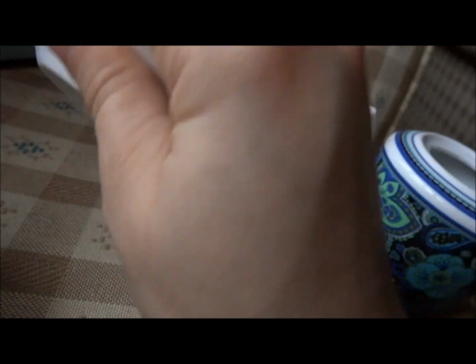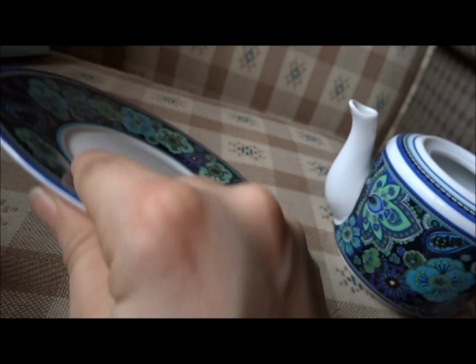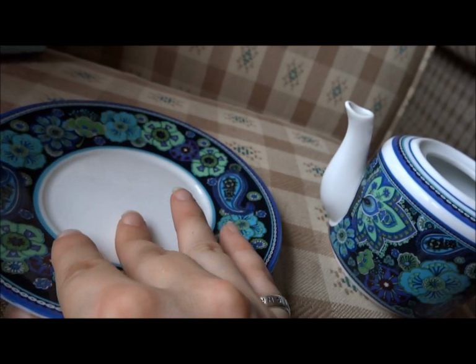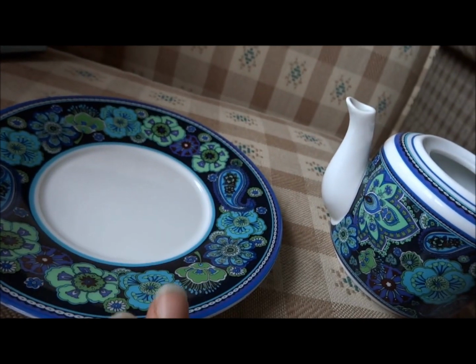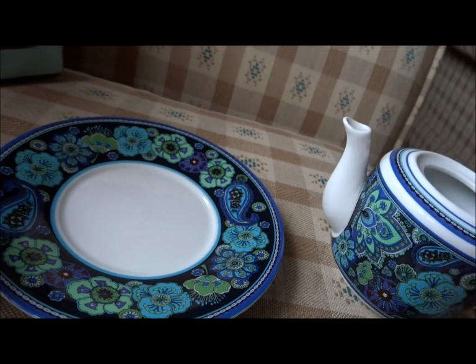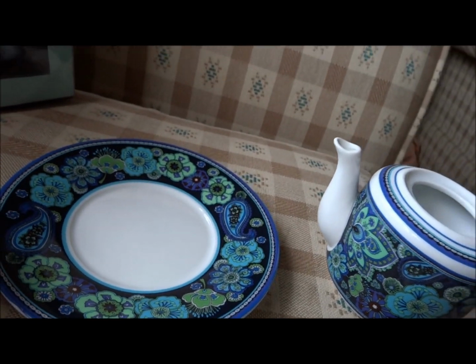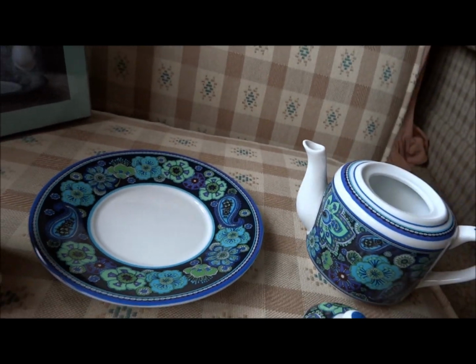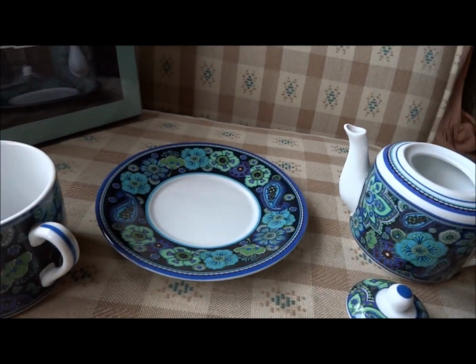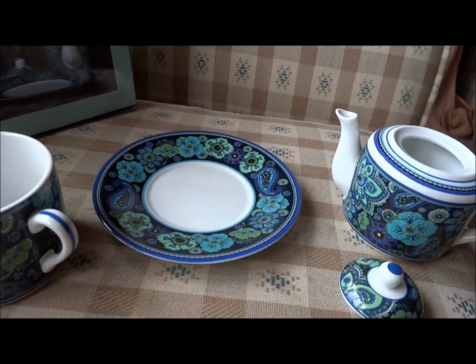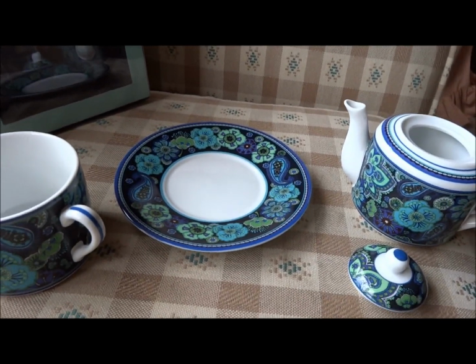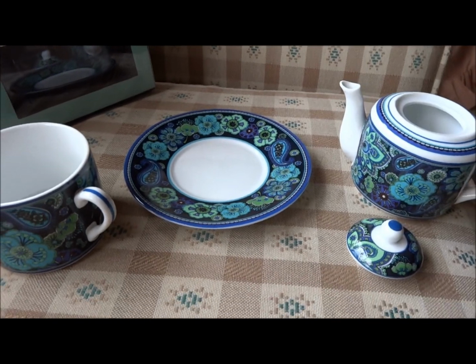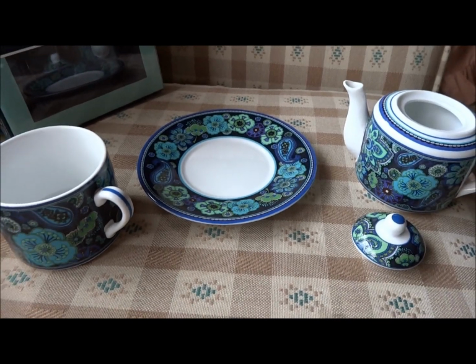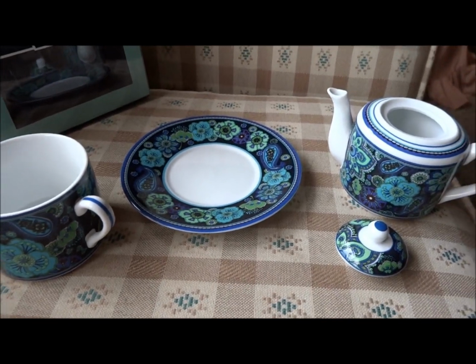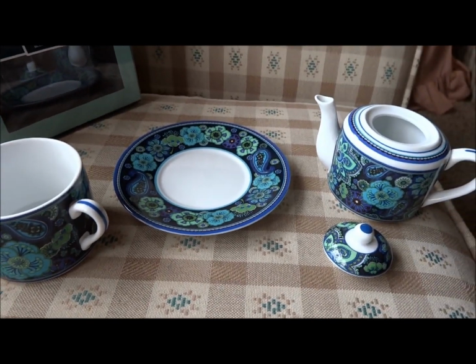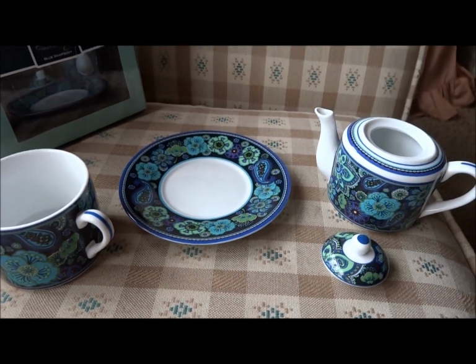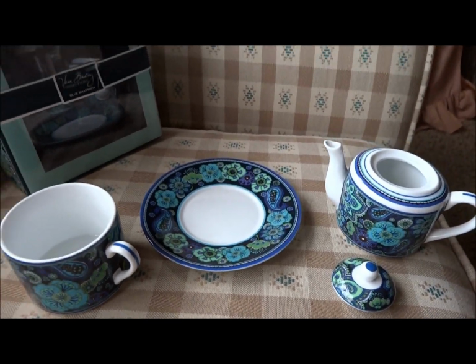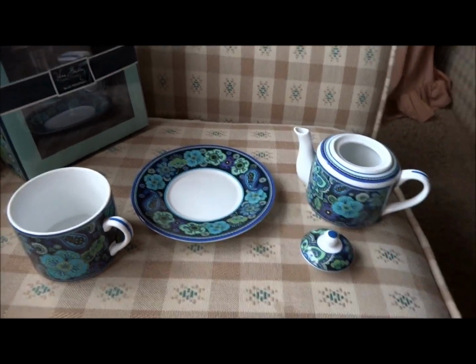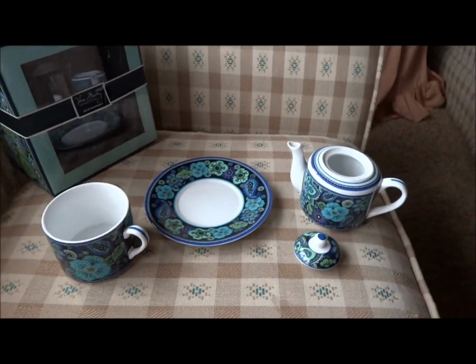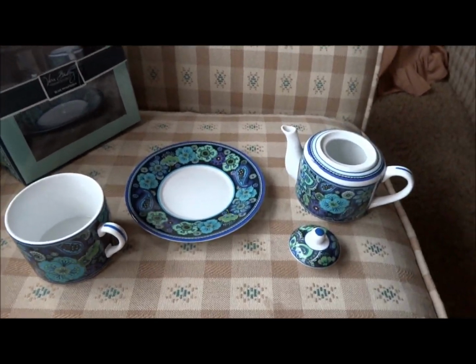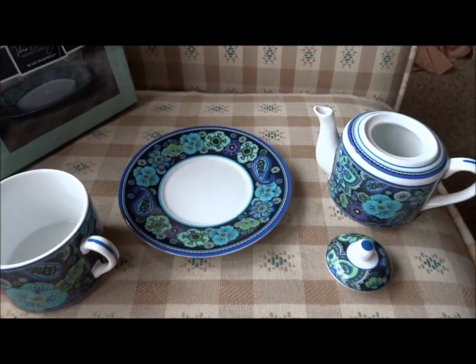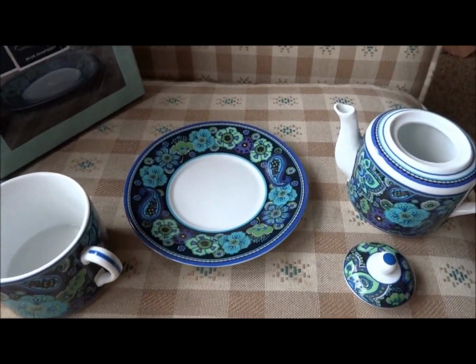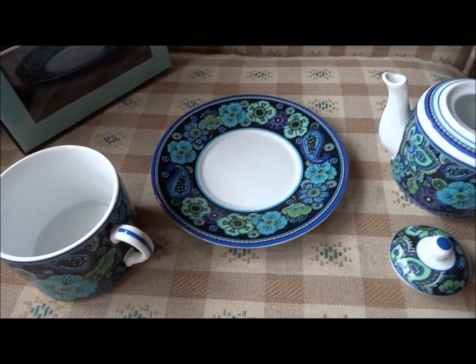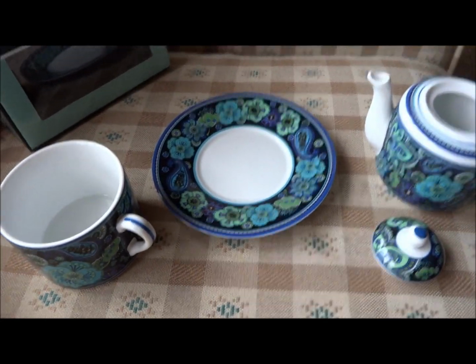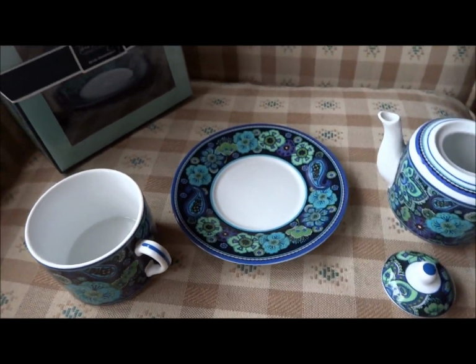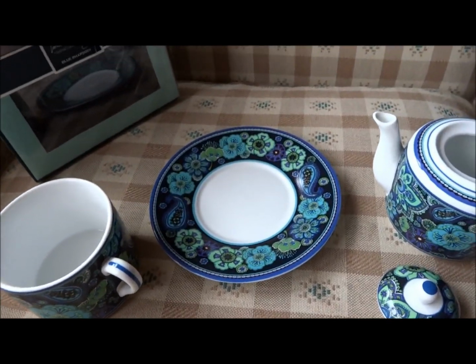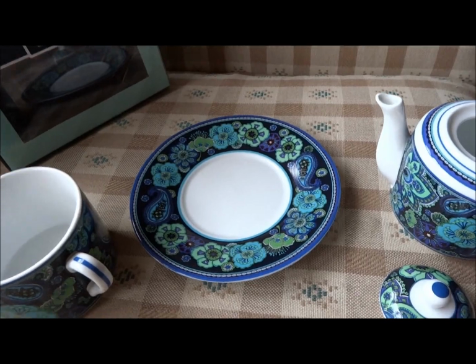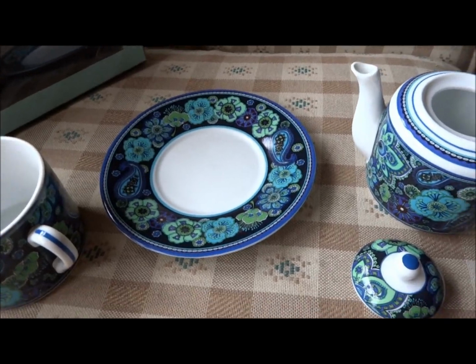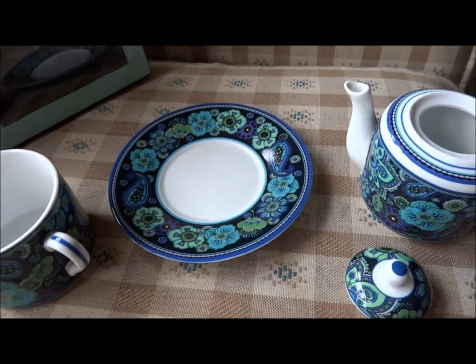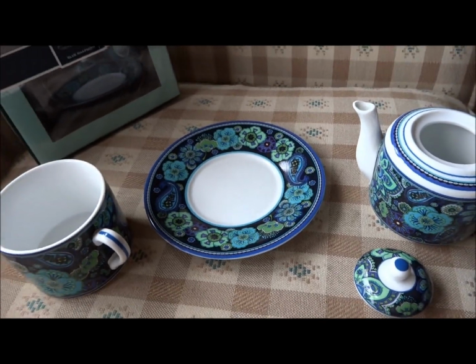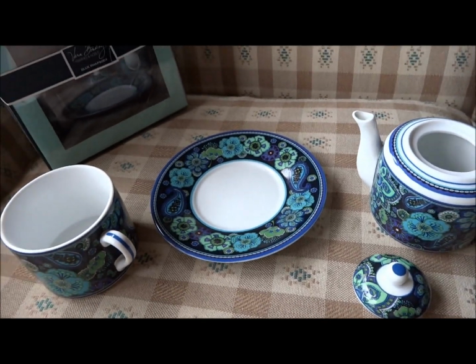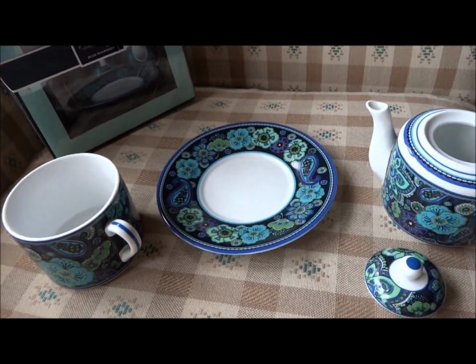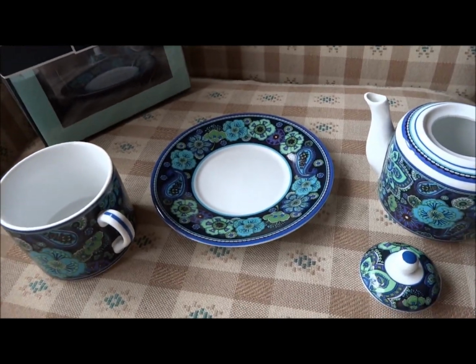Yes, it is microwave and dishwasher safe. However, I personally choose to hand wash it, because you just never know what can happen in a dishwasher.